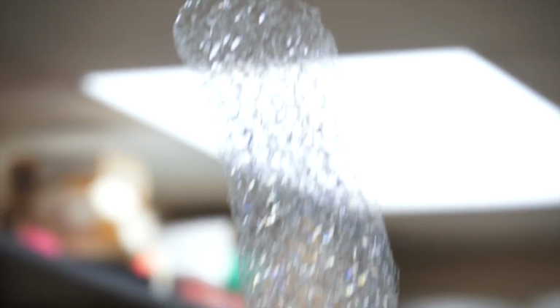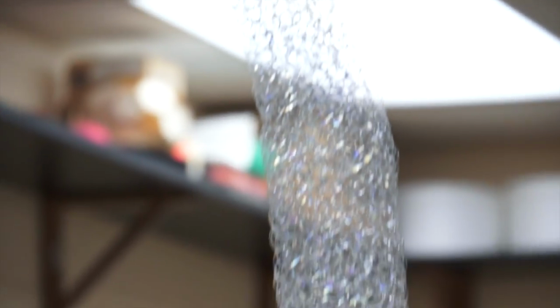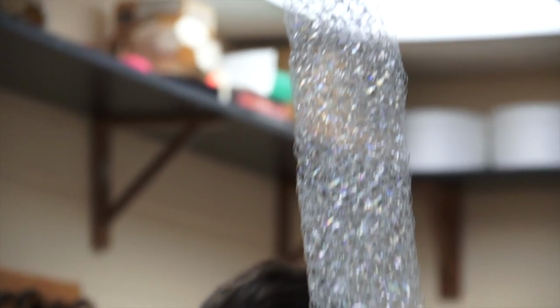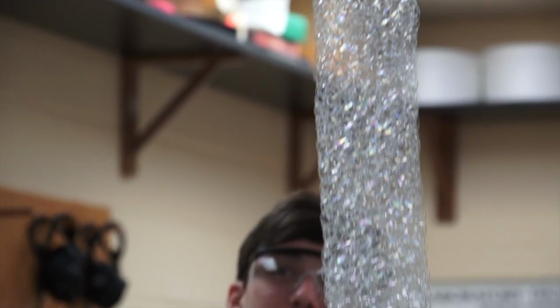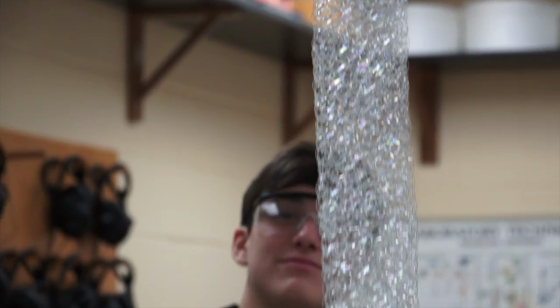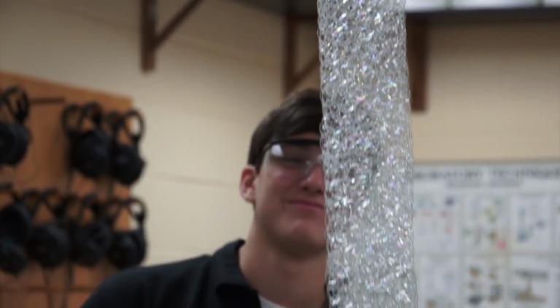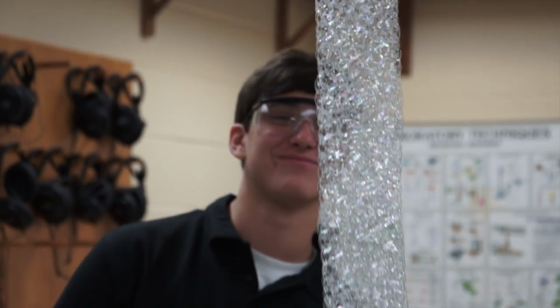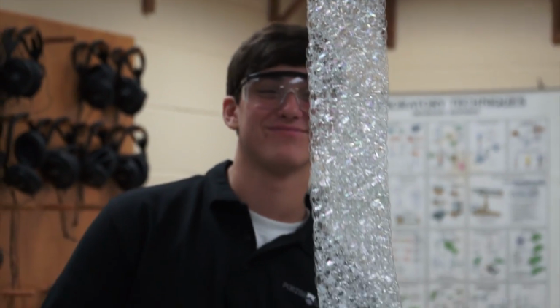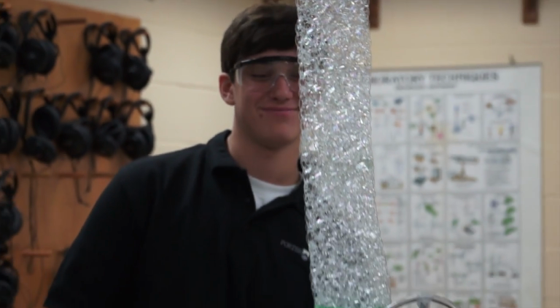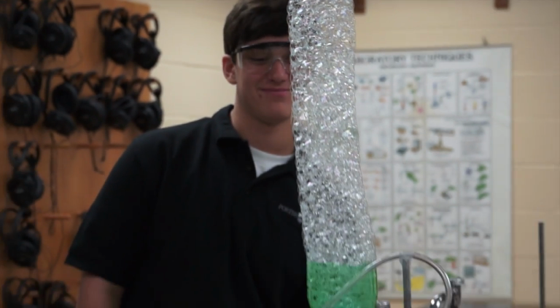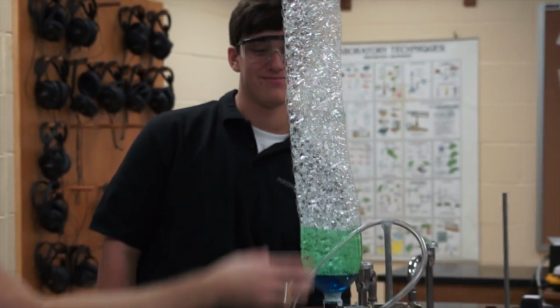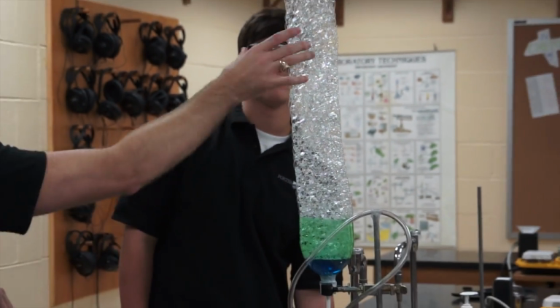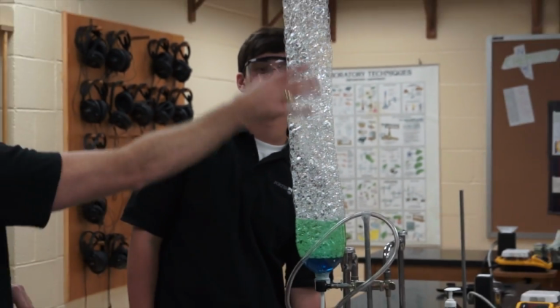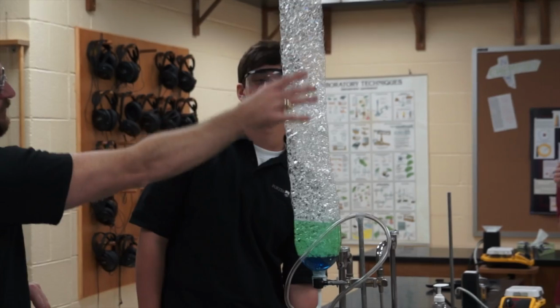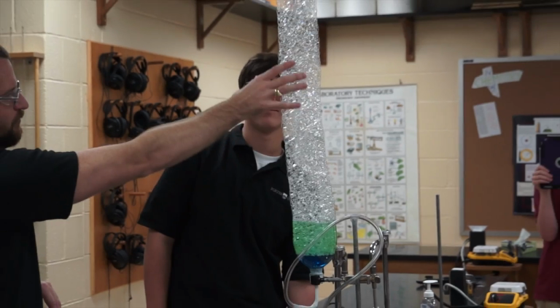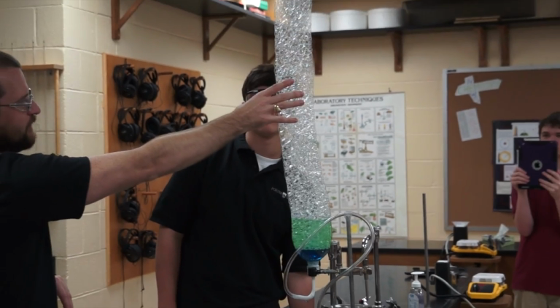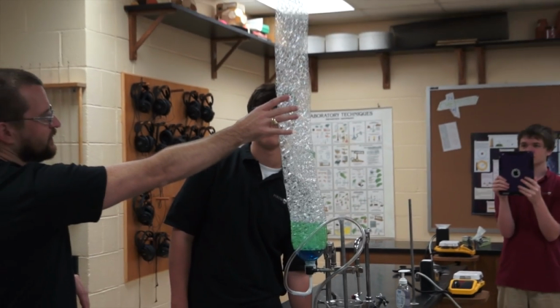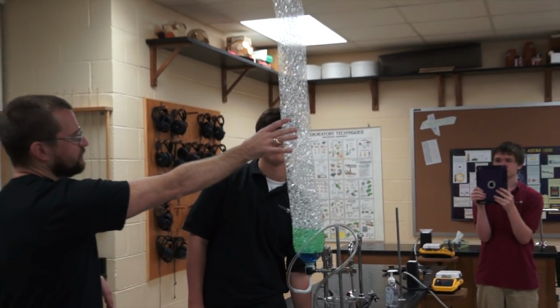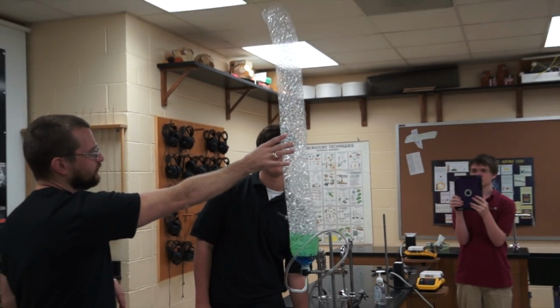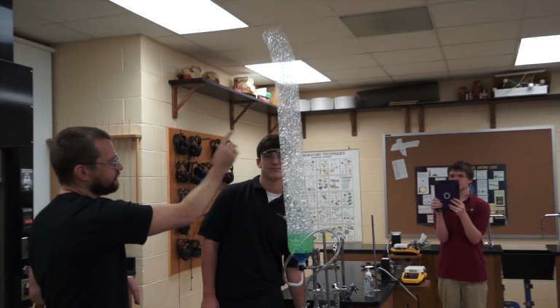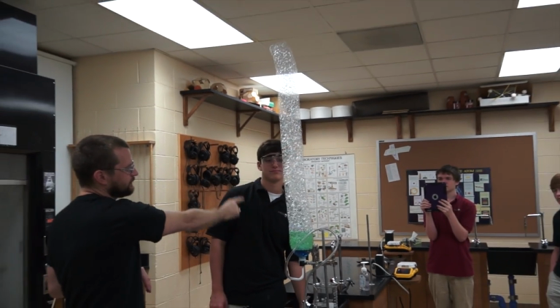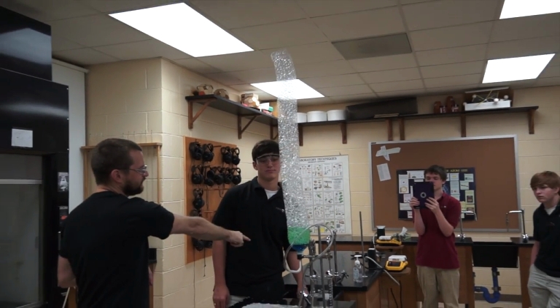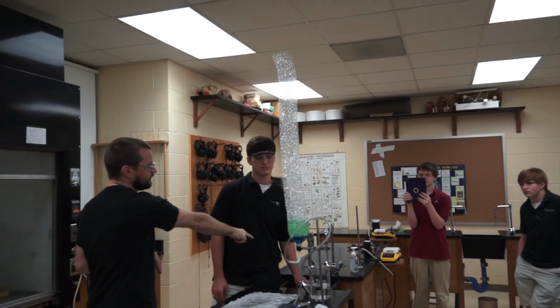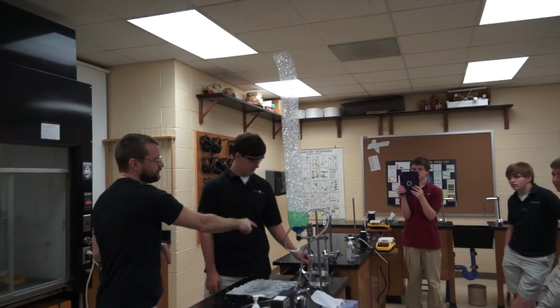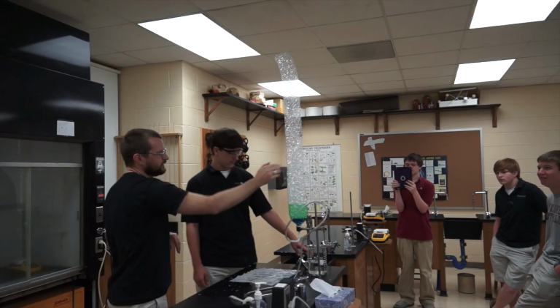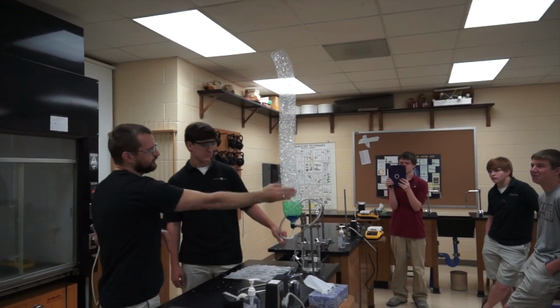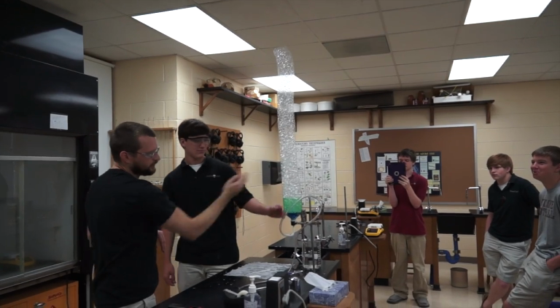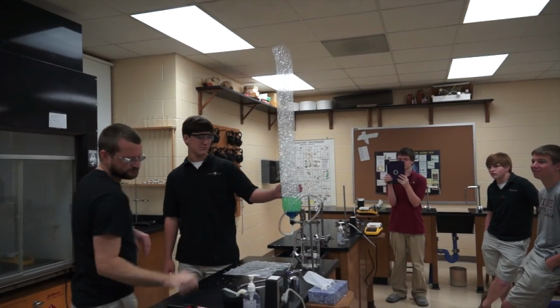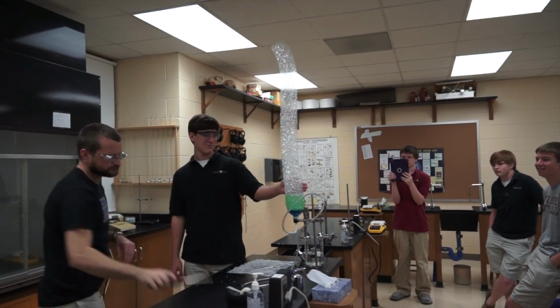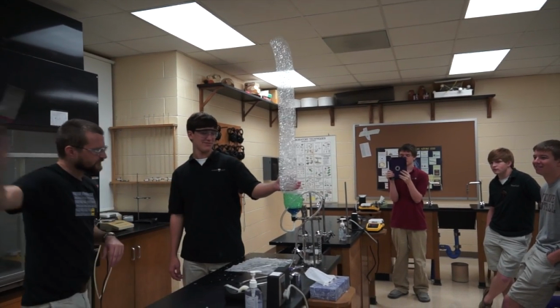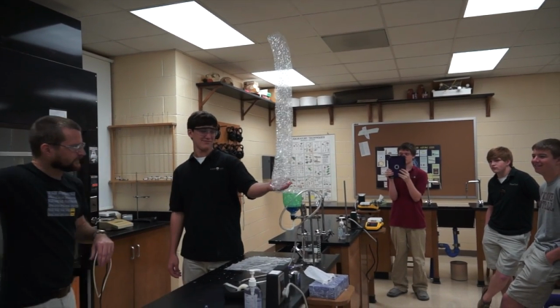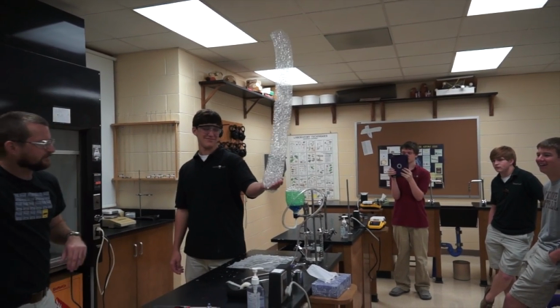Let it get taller. If I do it any taller, they start breaking off right about here, so I don't want to do it too tall. But Grayson, go ahead and dip it. Scoop it. Light it.